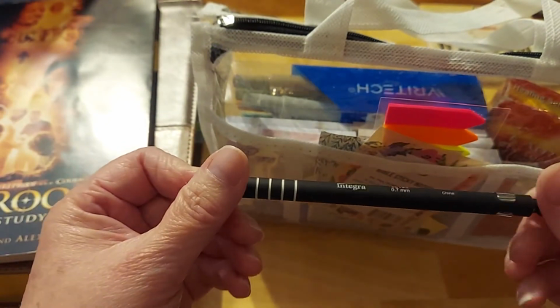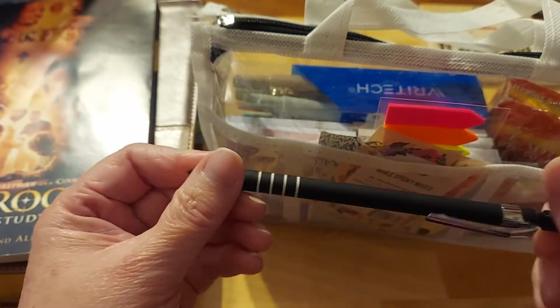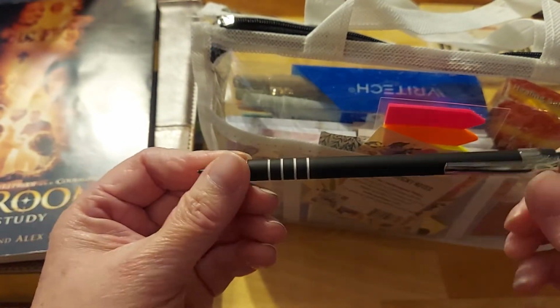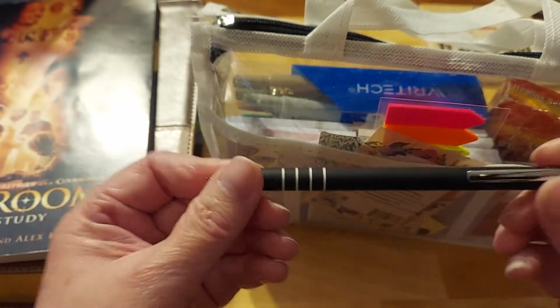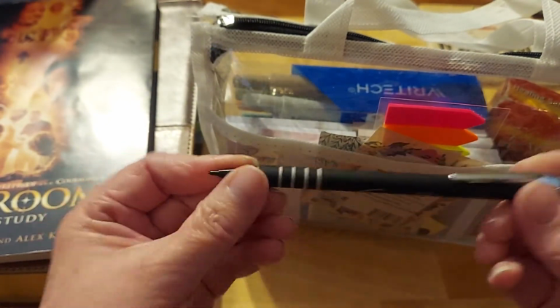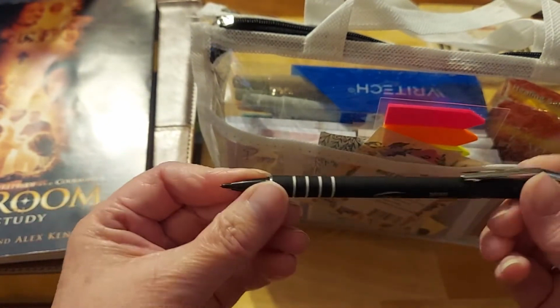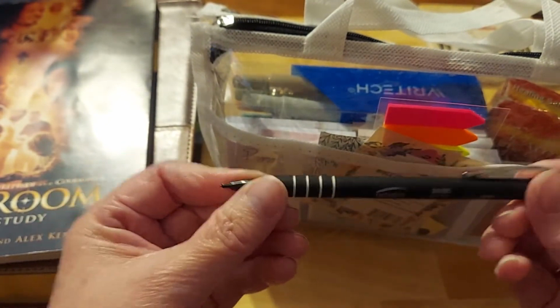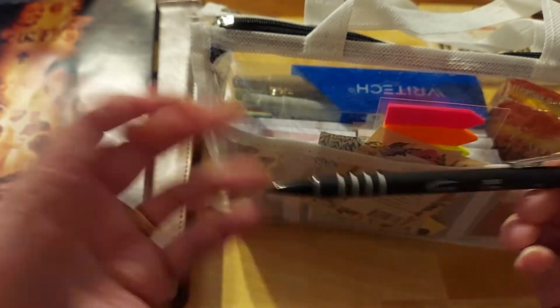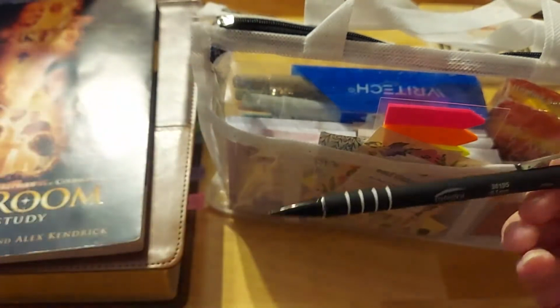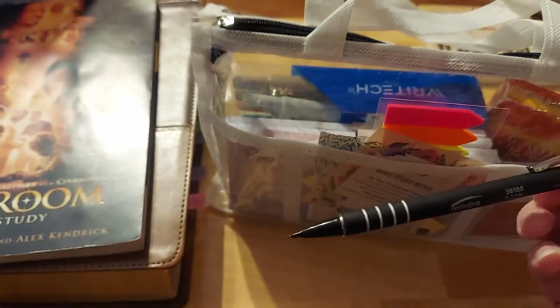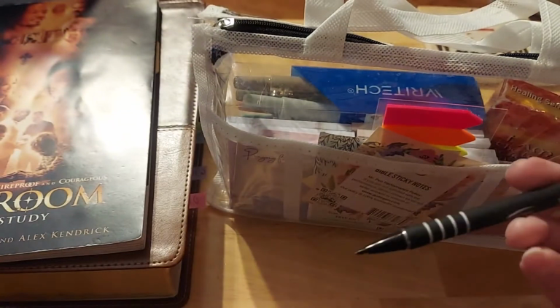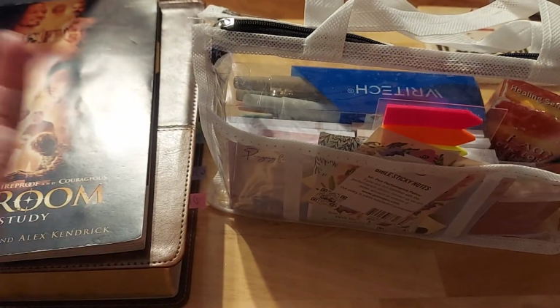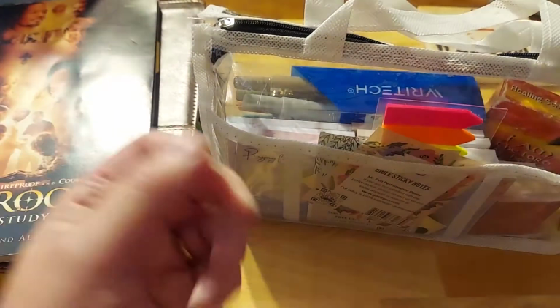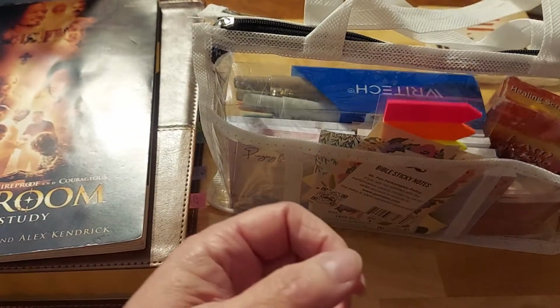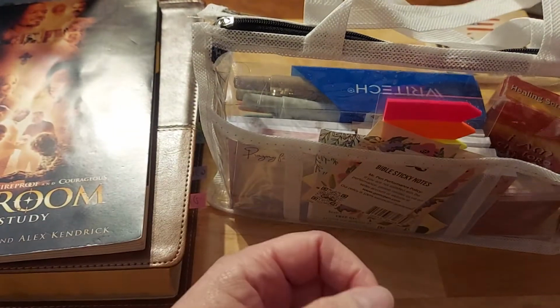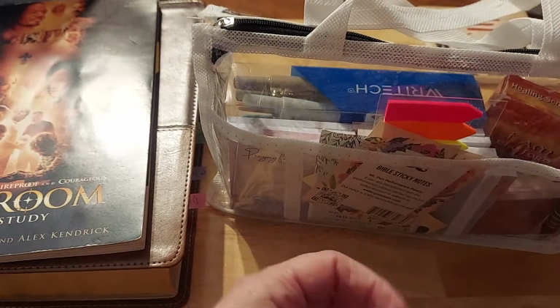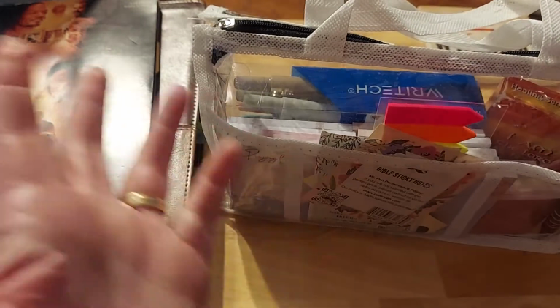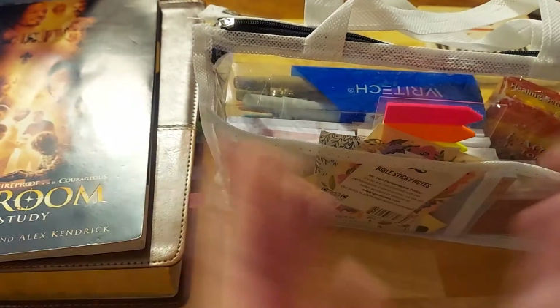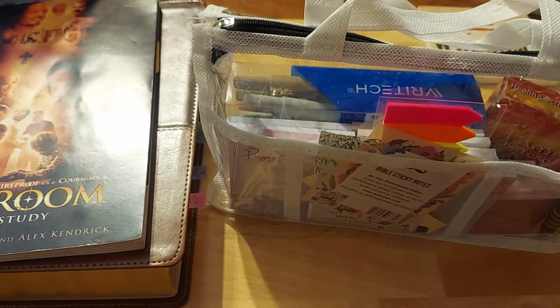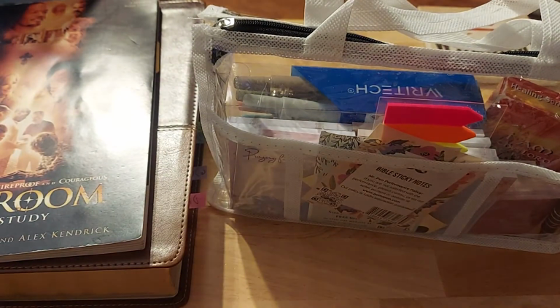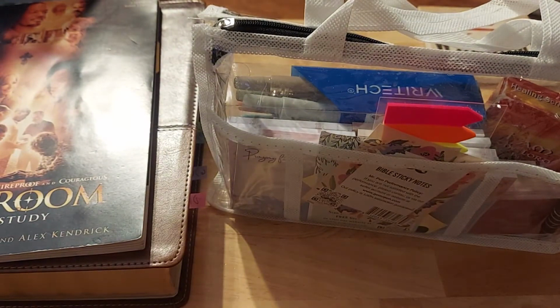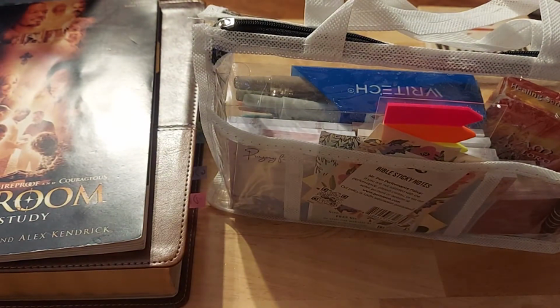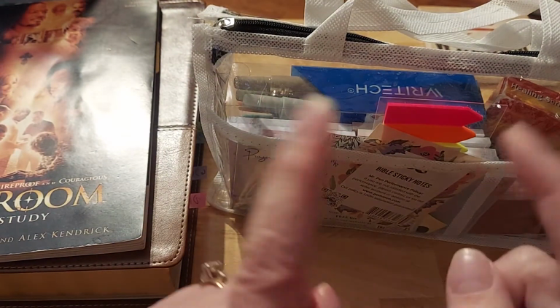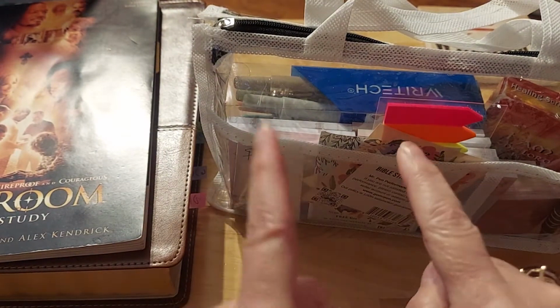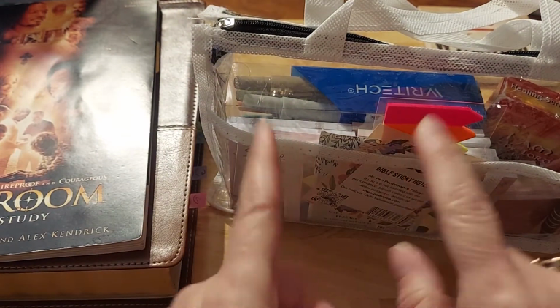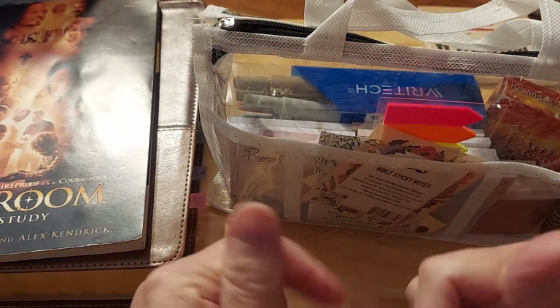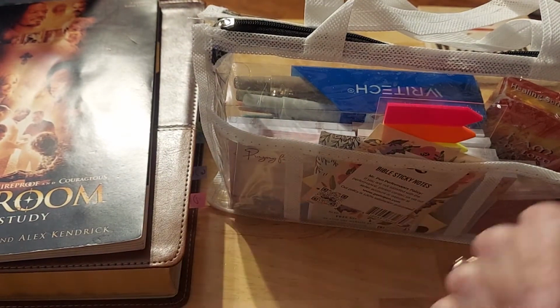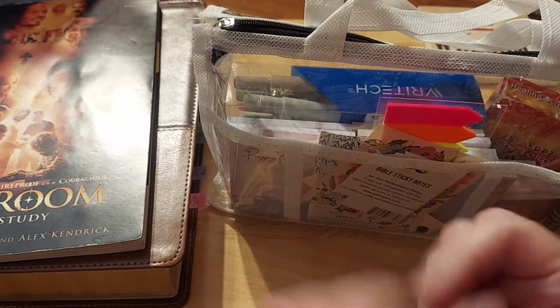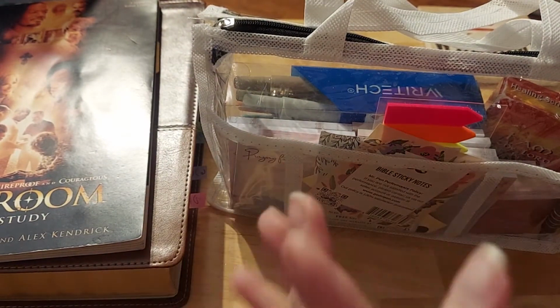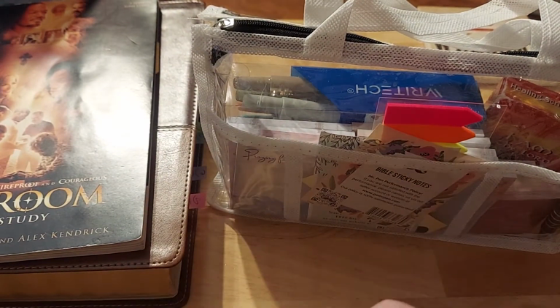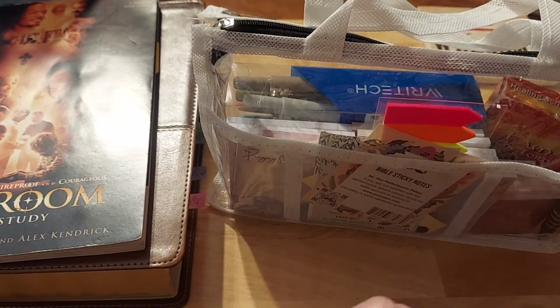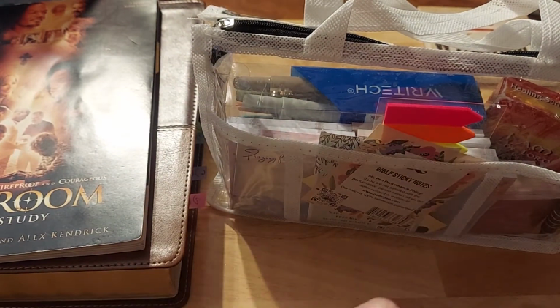My daughter gave me this pencil today because I couldn't find a mechanical pencil — figure that out. I think they're in a pouch out in the cottage, which we have to get to.